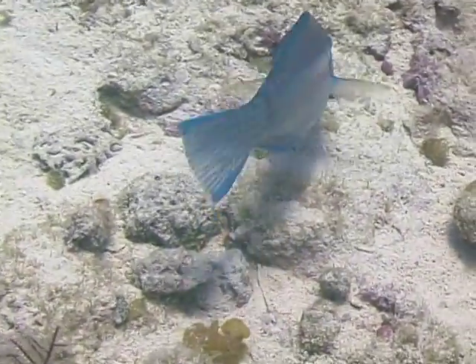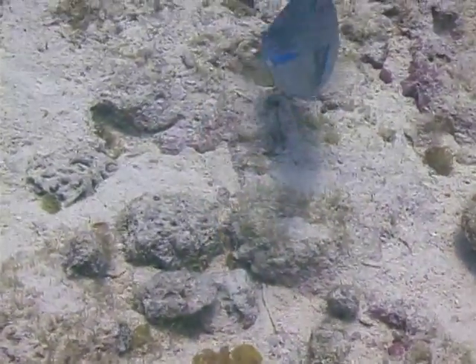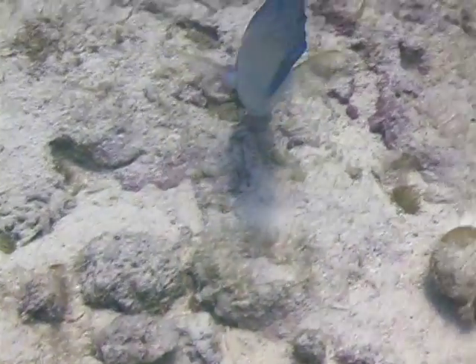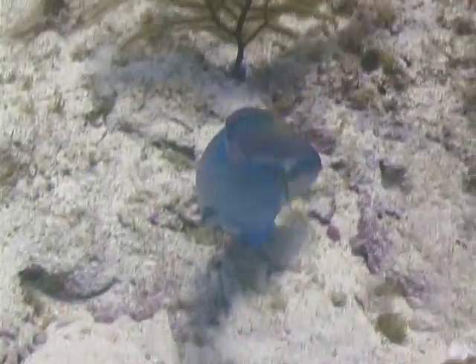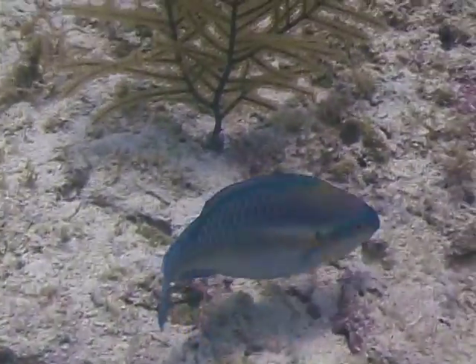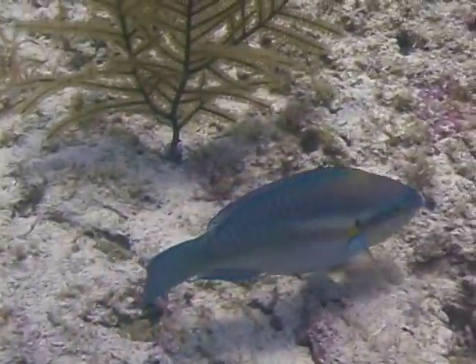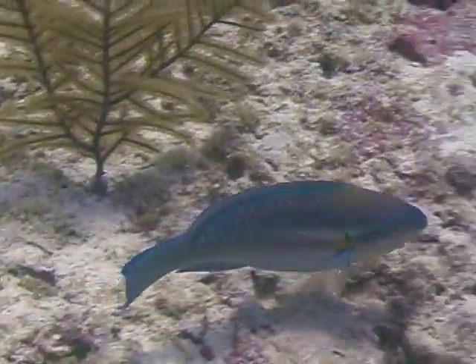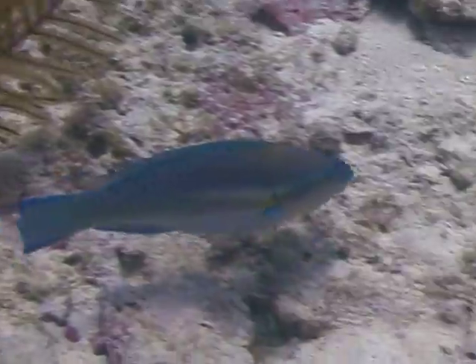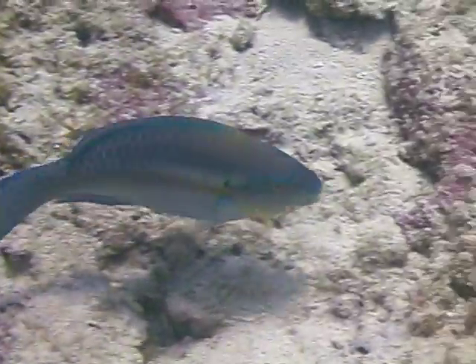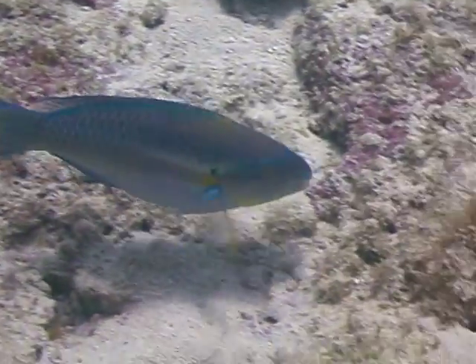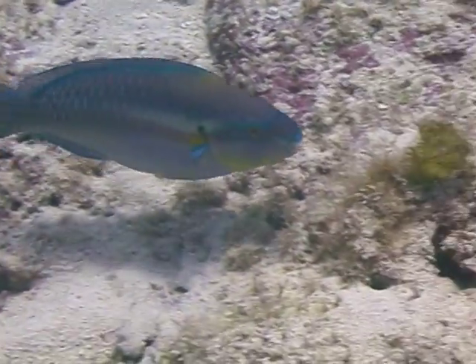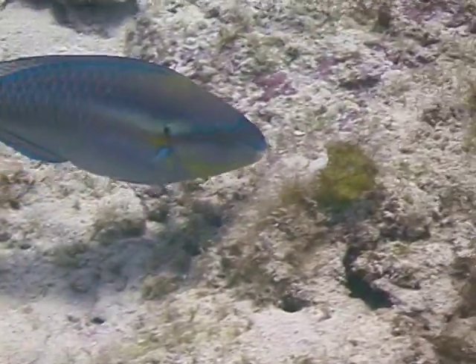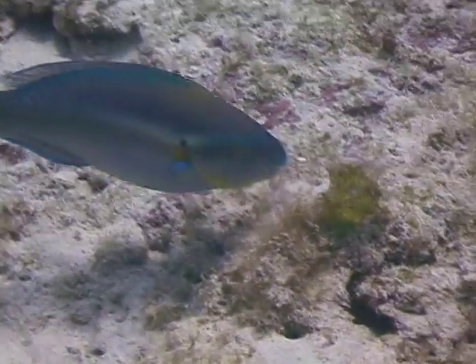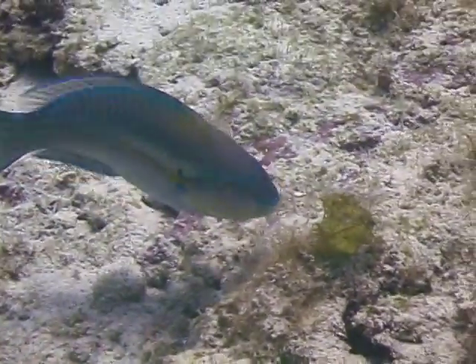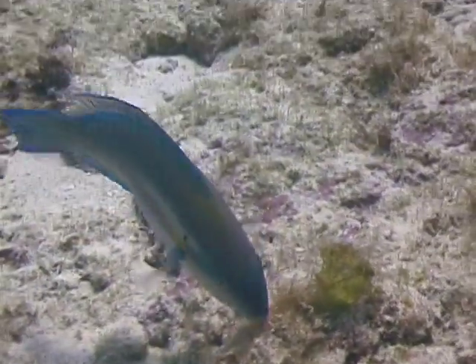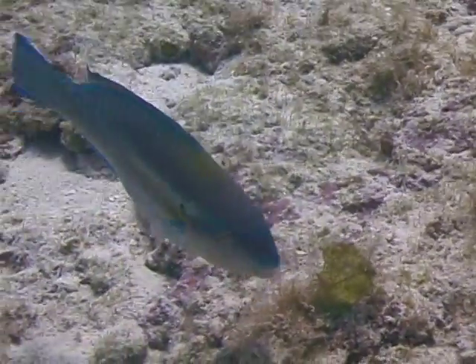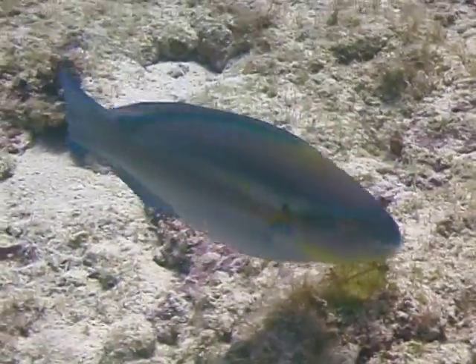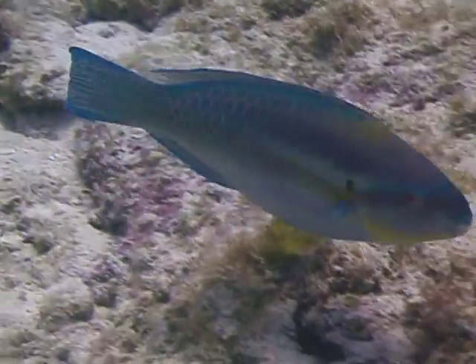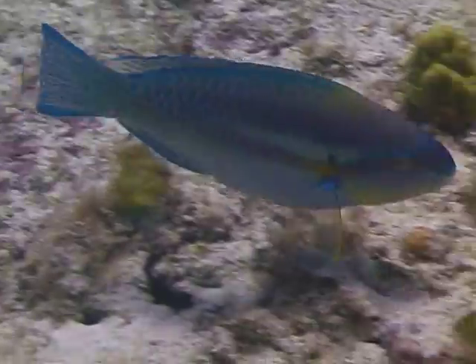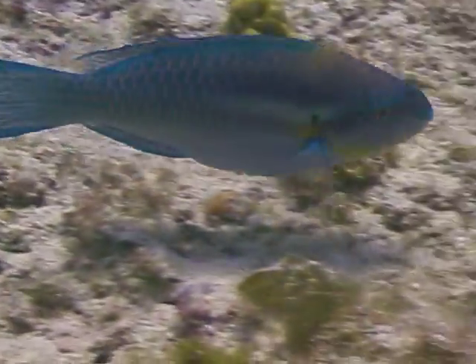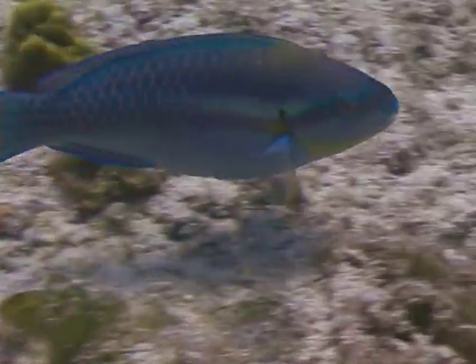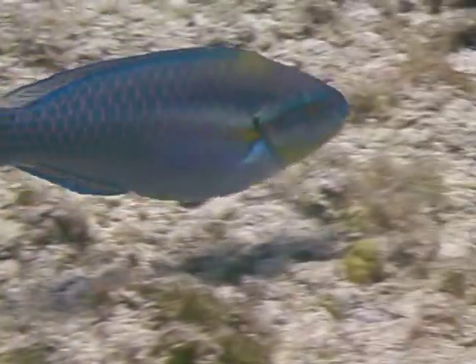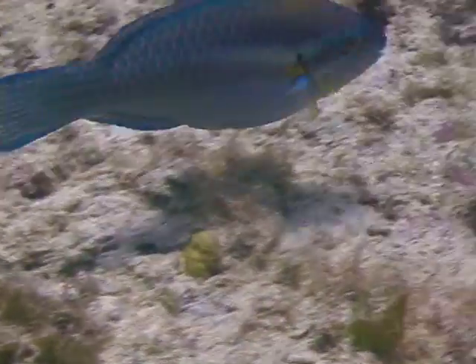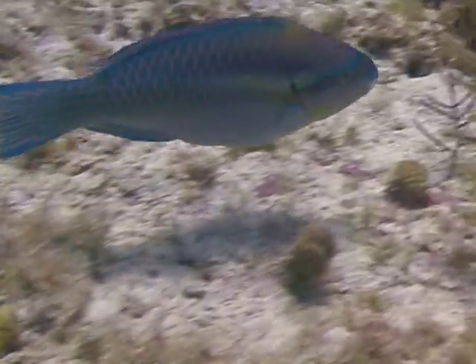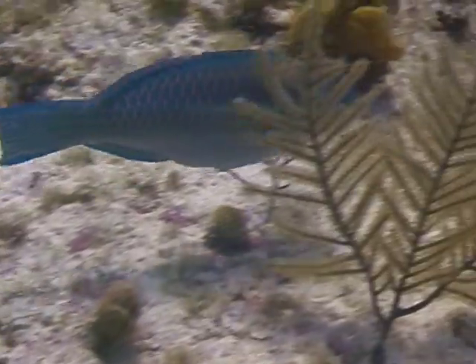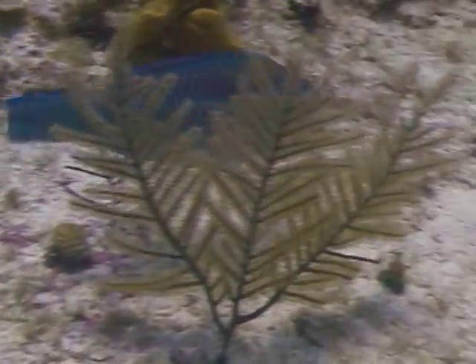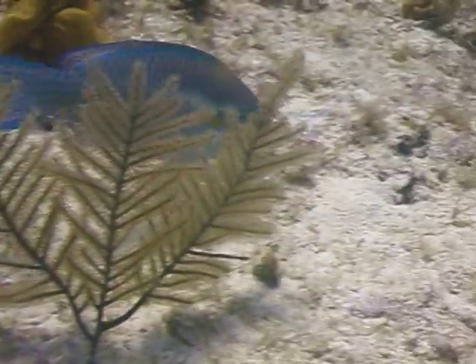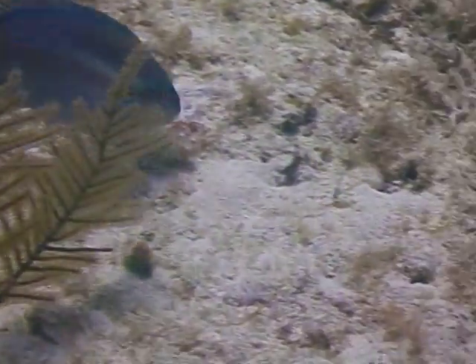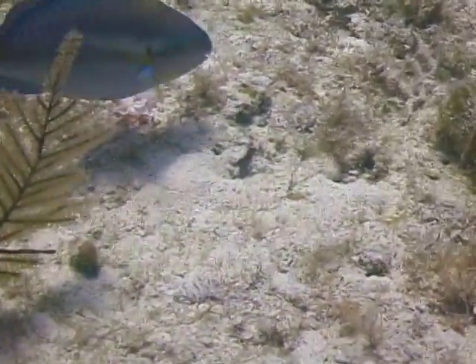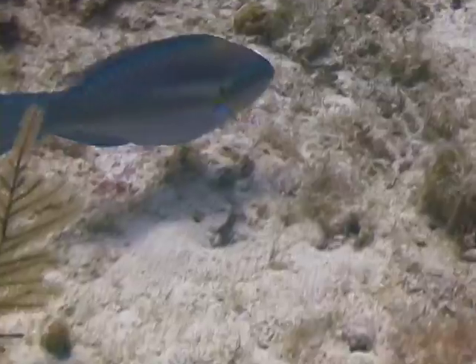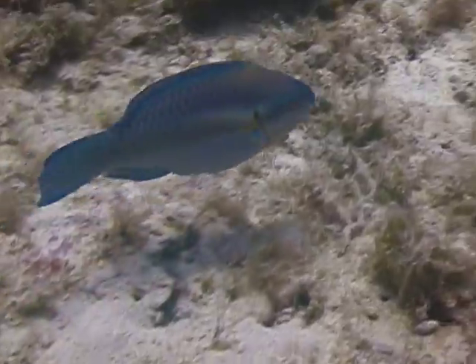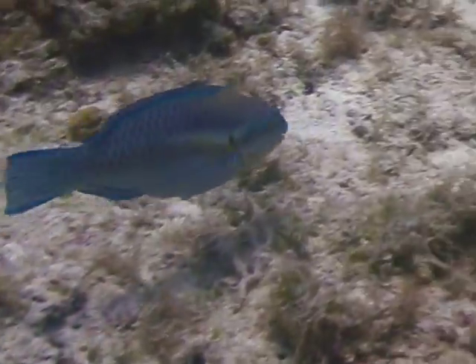Striped parrotfish are common from Florida to the Bahamas and the rest of the Caribbean. As with most parrotfish, they are generally seen swimming across the reef, stopping from time to time to scrape algae and coral polyps from the reef.